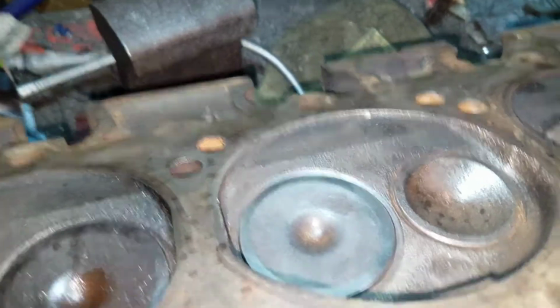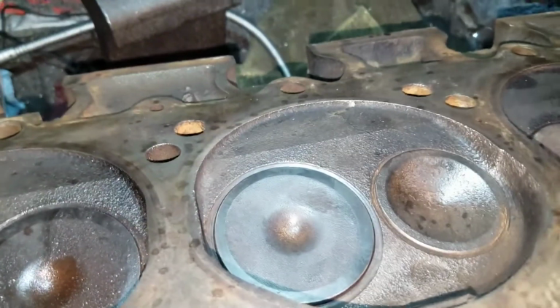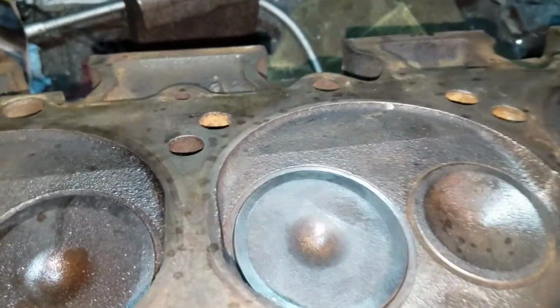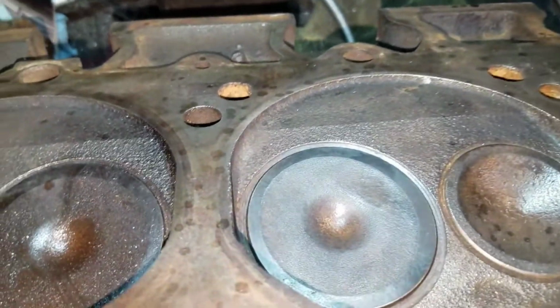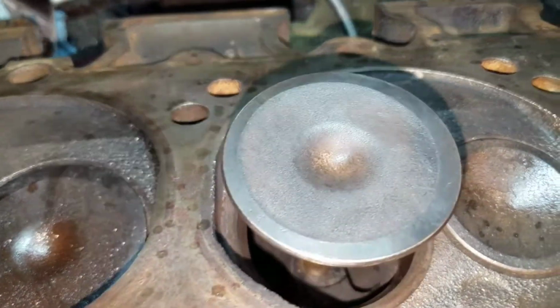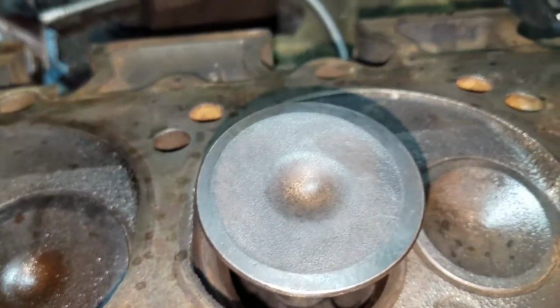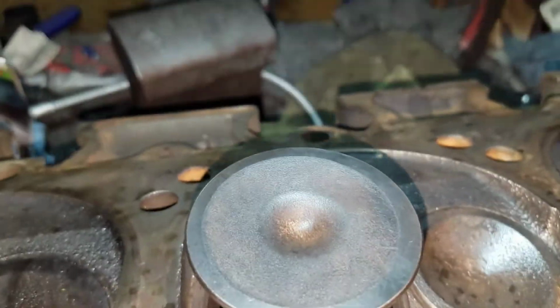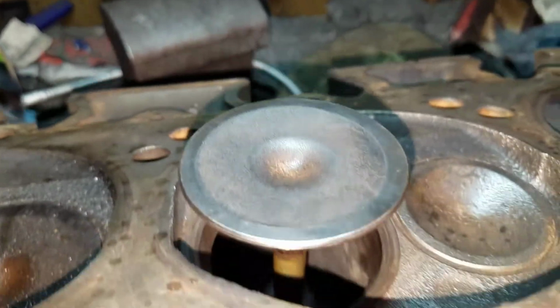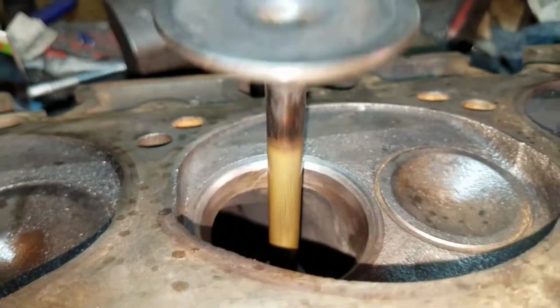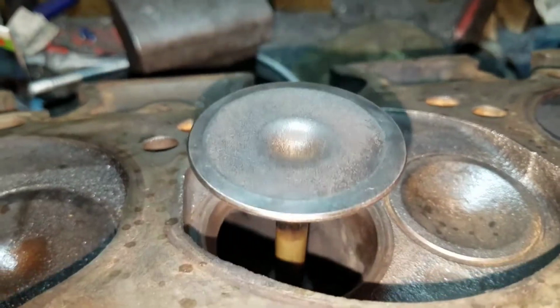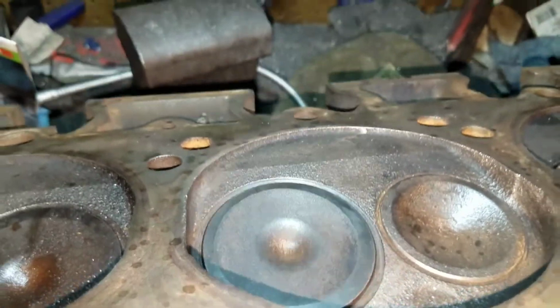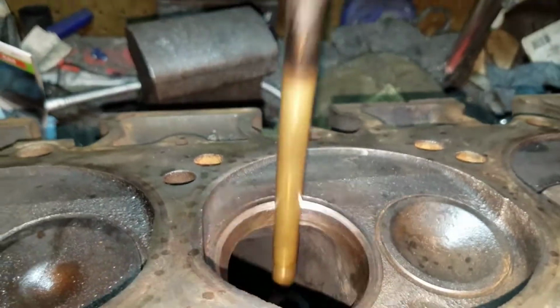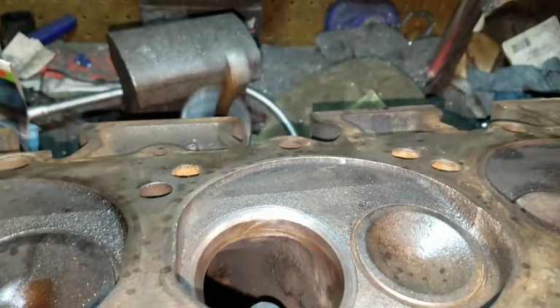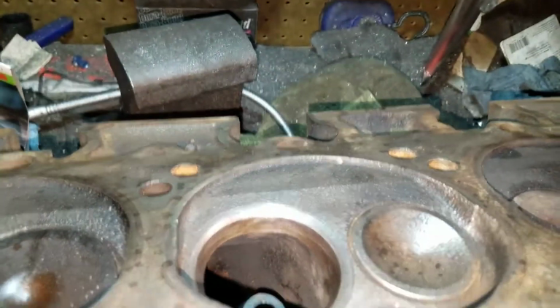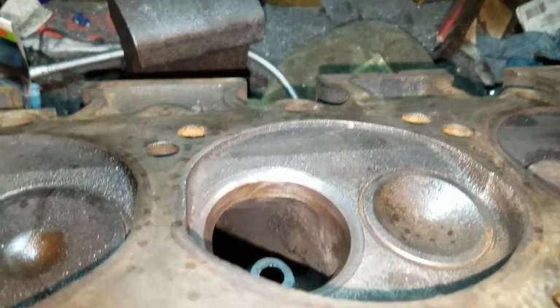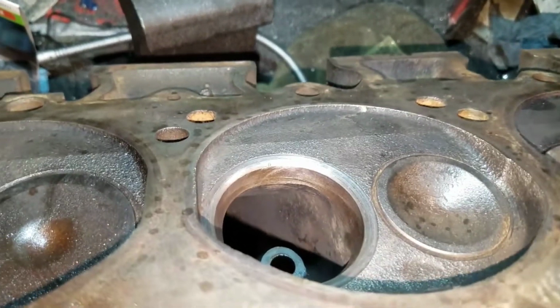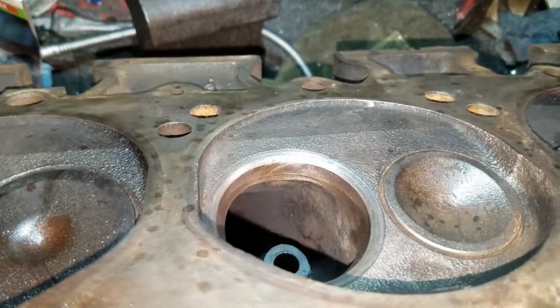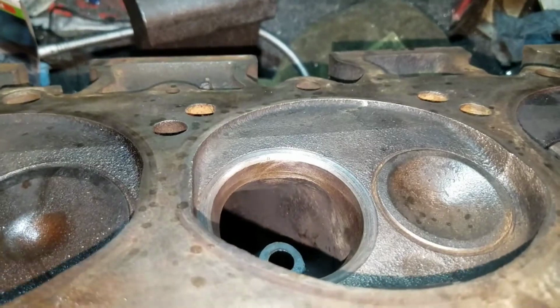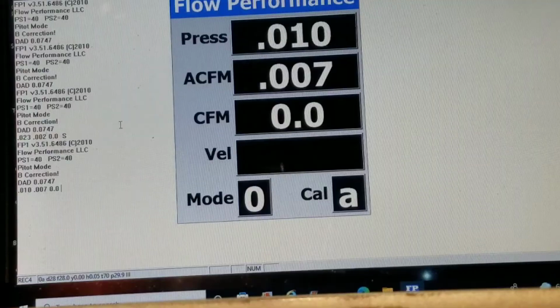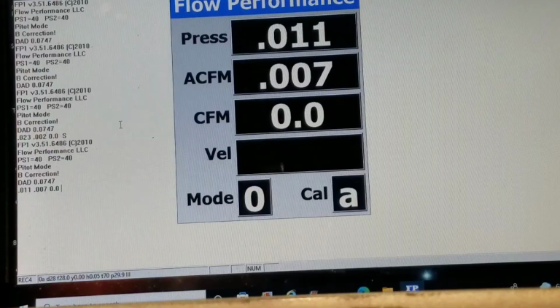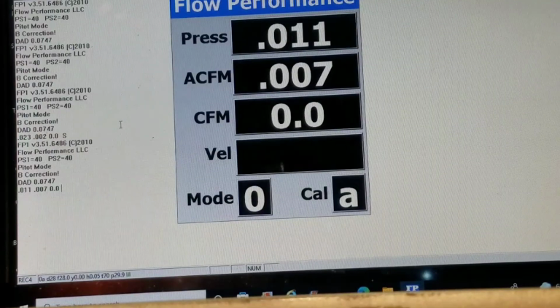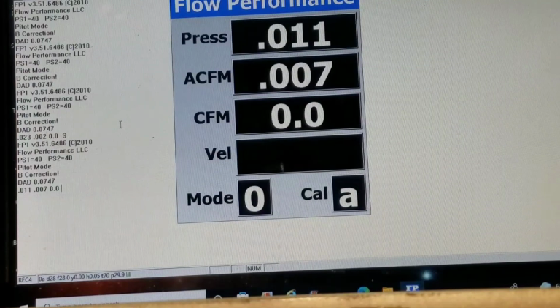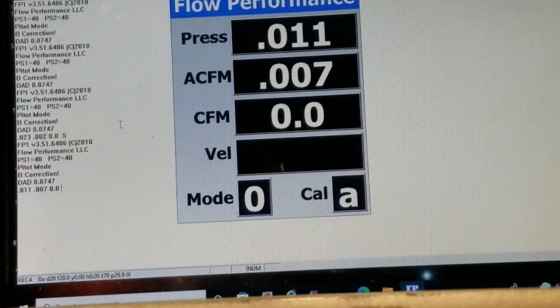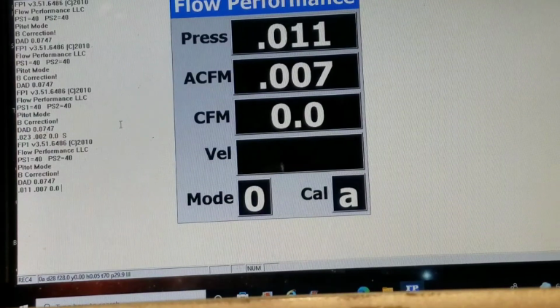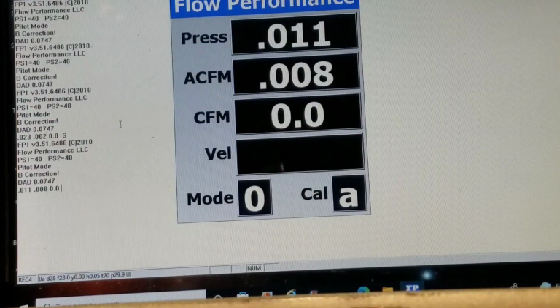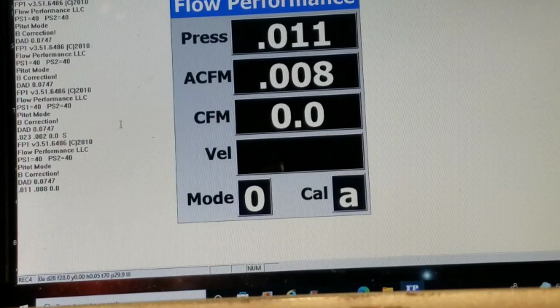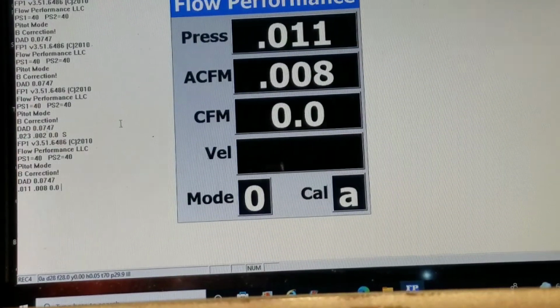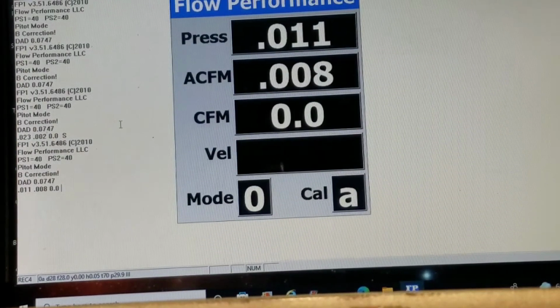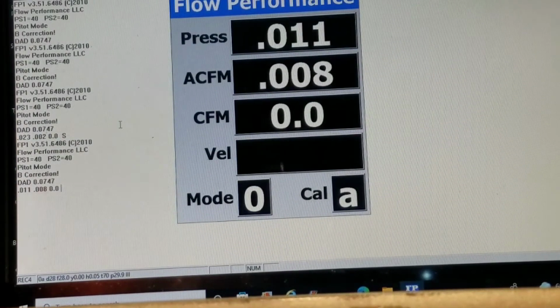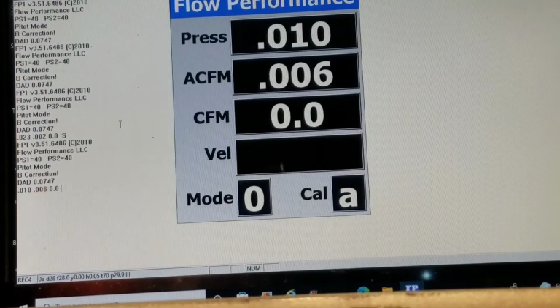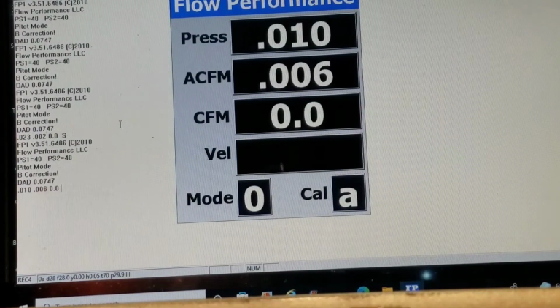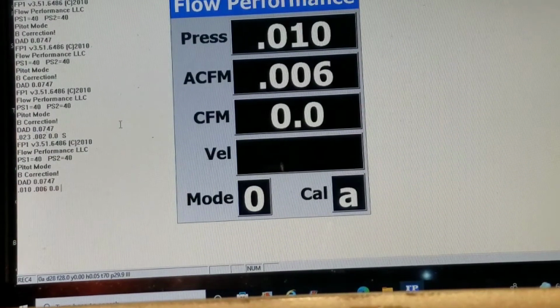Let's put it on the bench and see what it does. Let's flow test it.